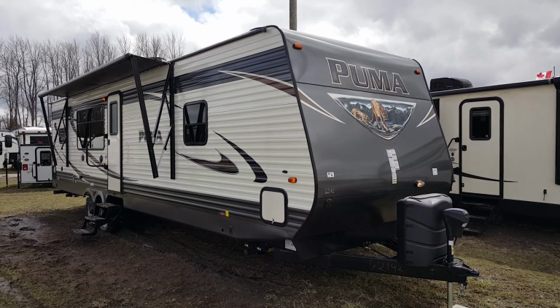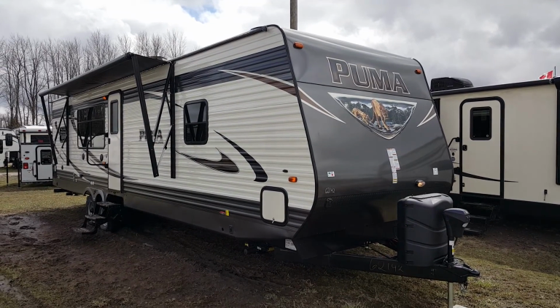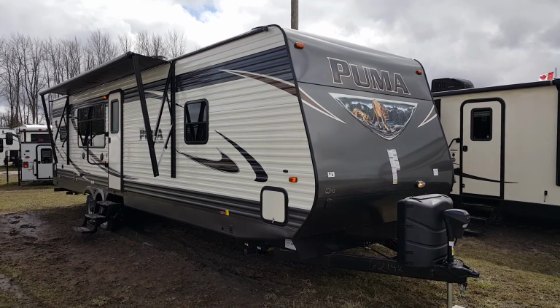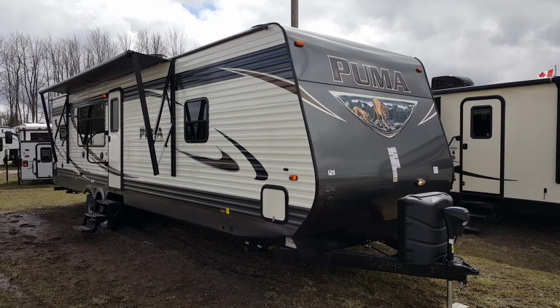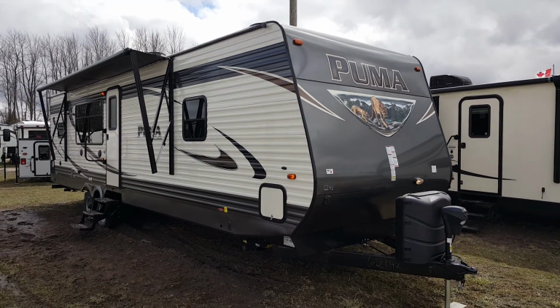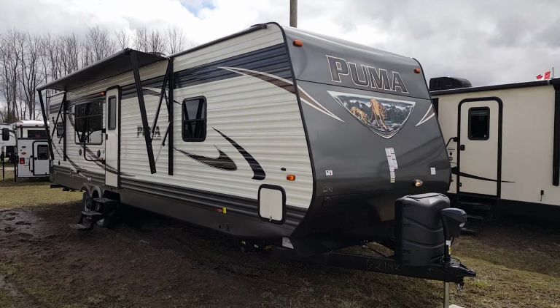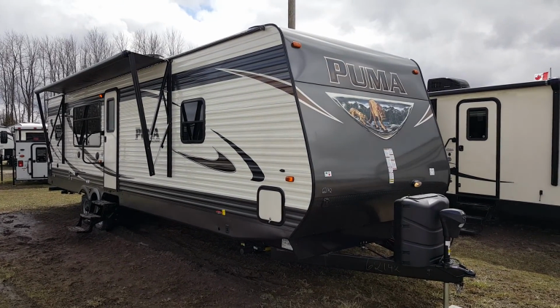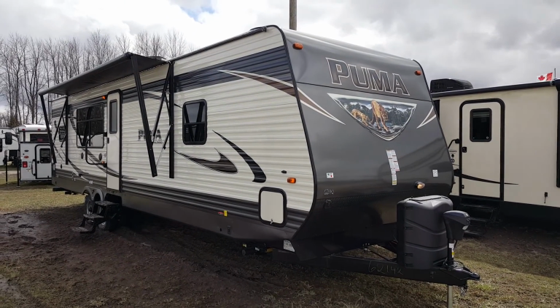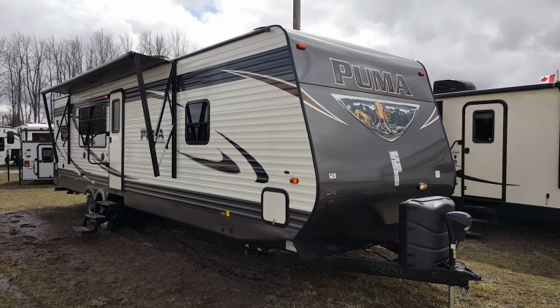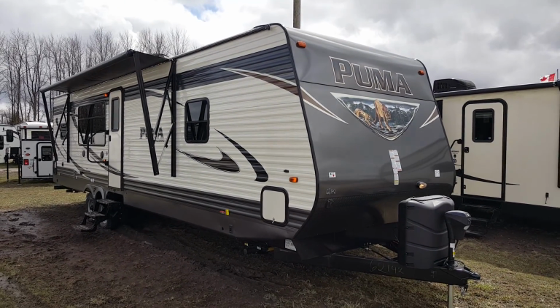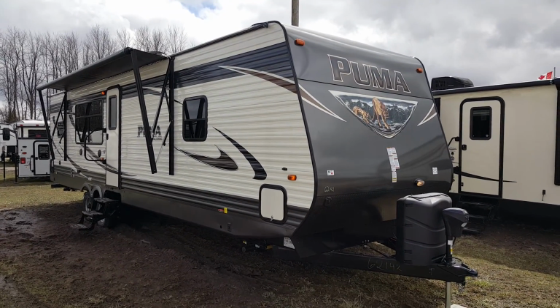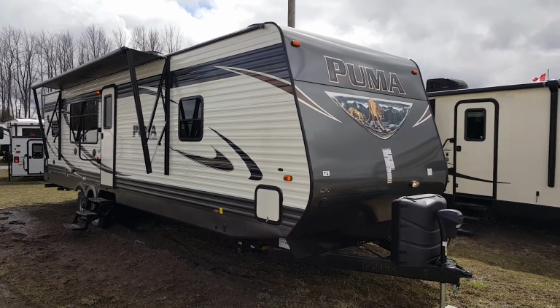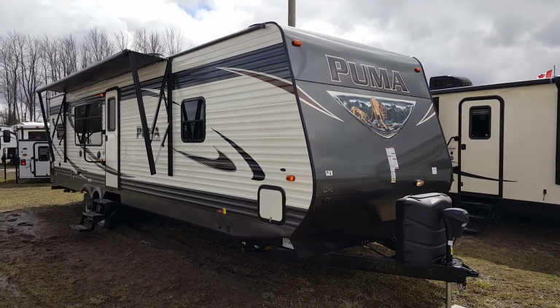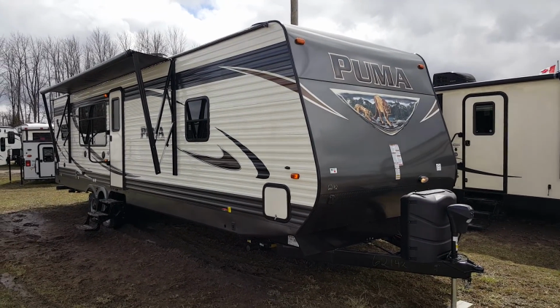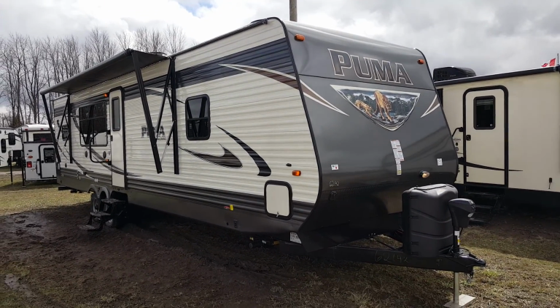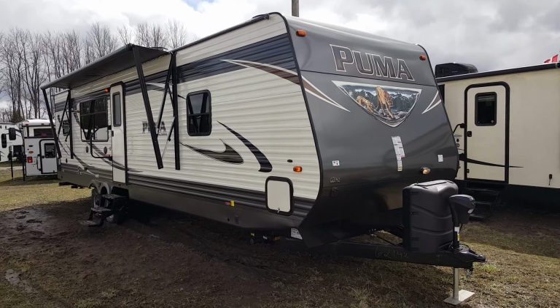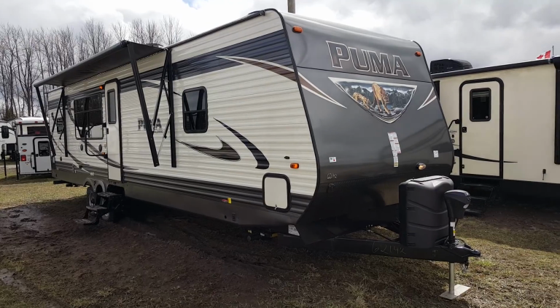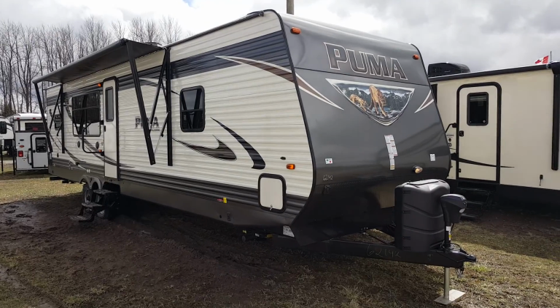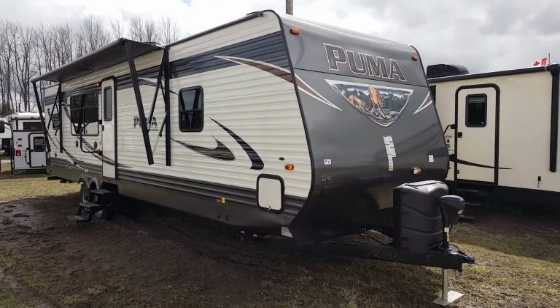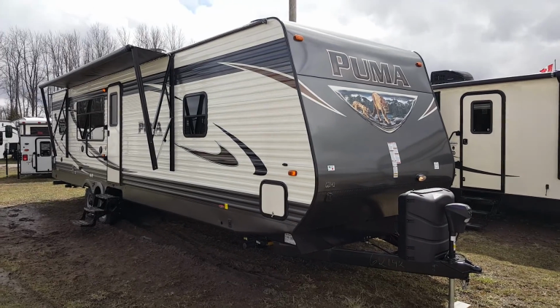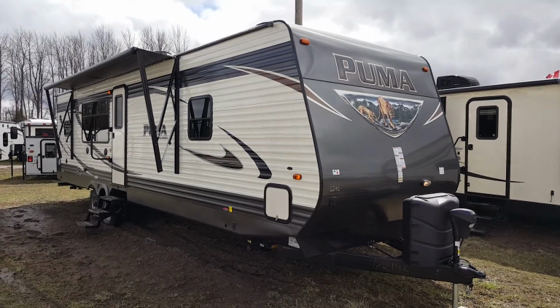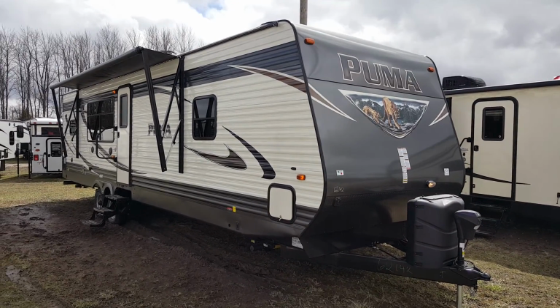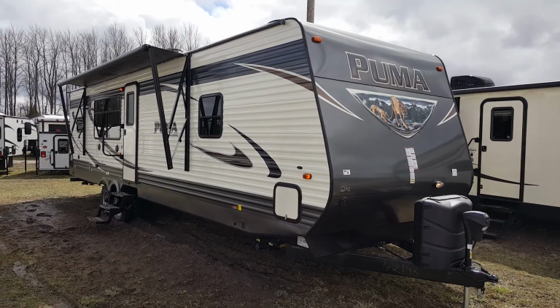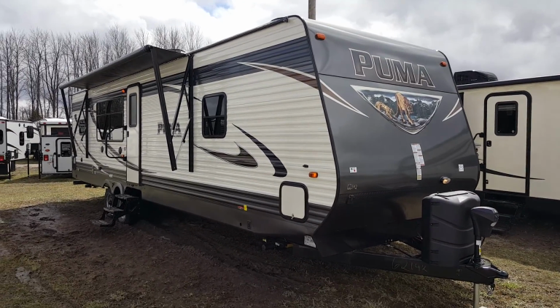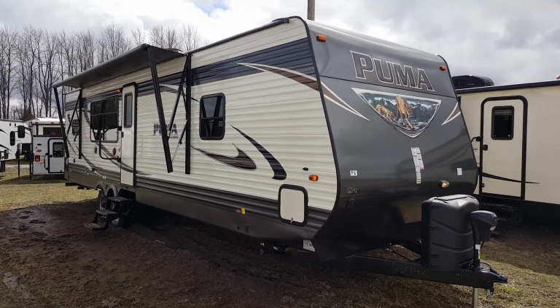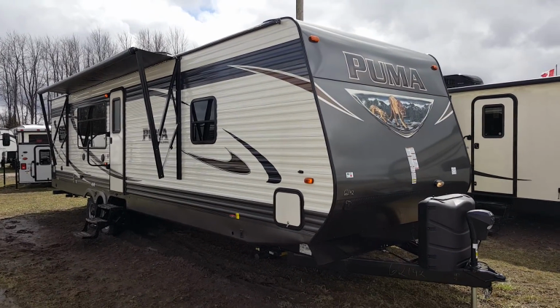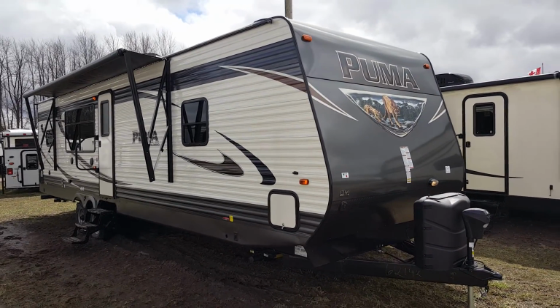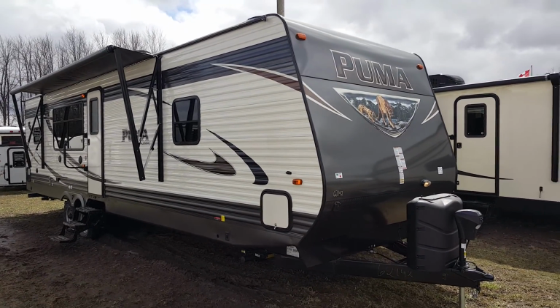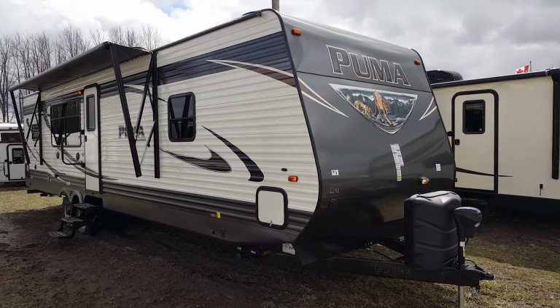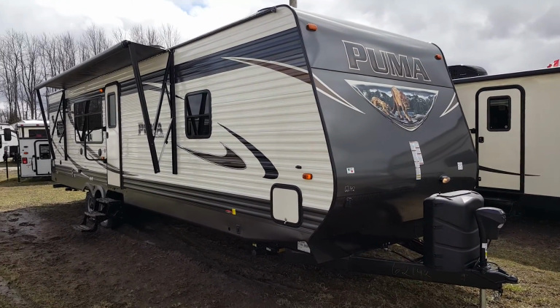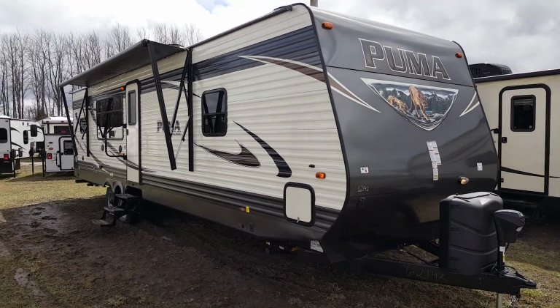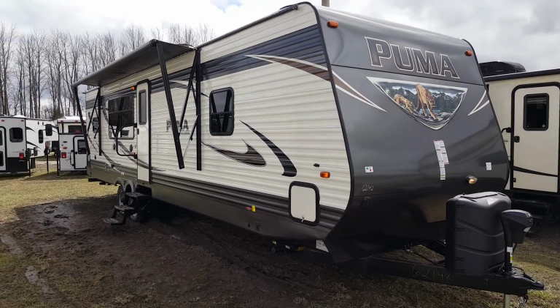Hey, this is Jonathan Allen from Campwood RV in Stratford. I'm here to show you the all-new 2017 Puma 32 RKTS.